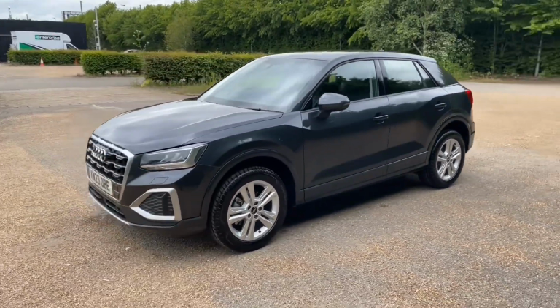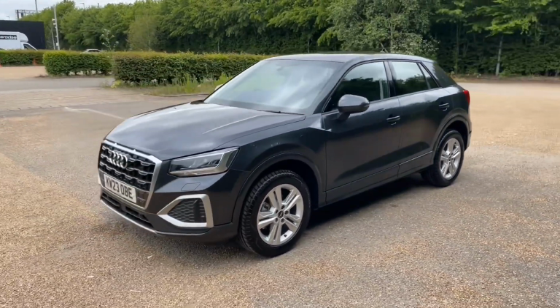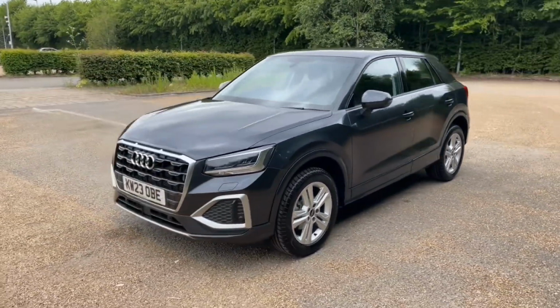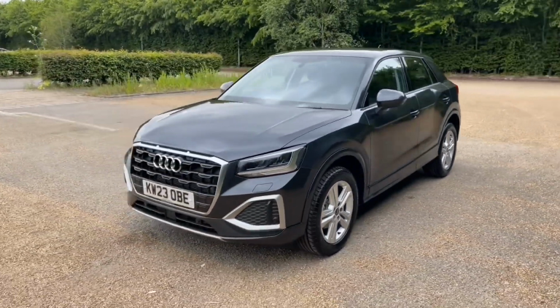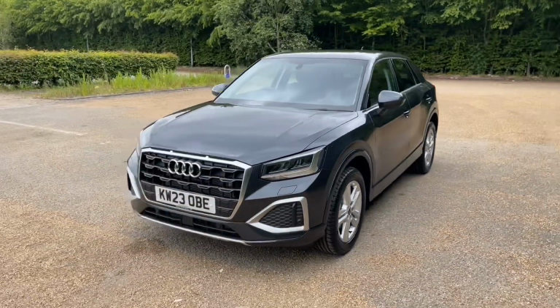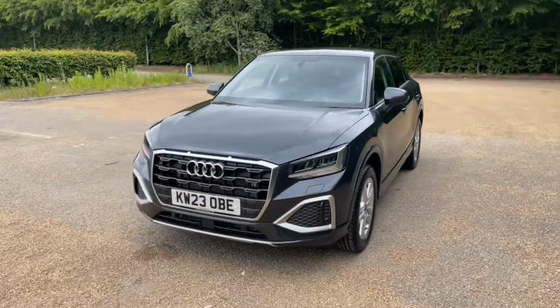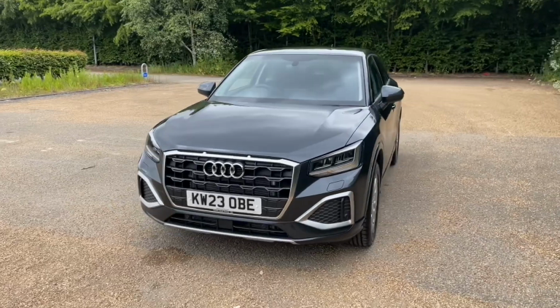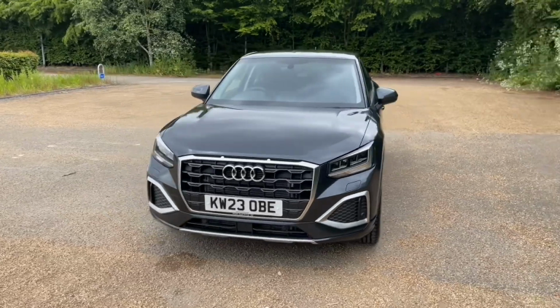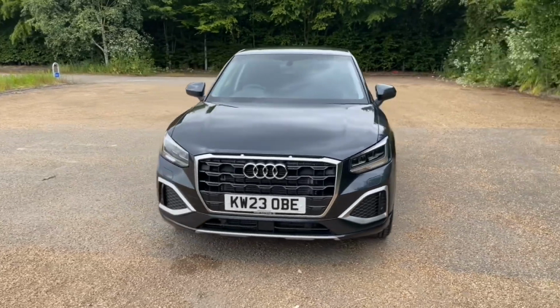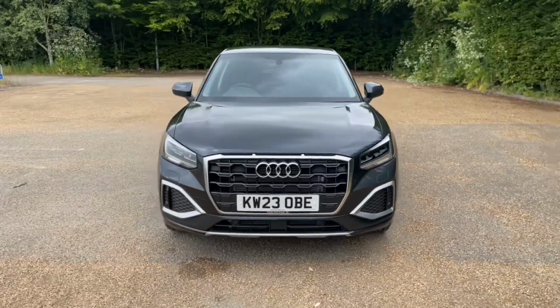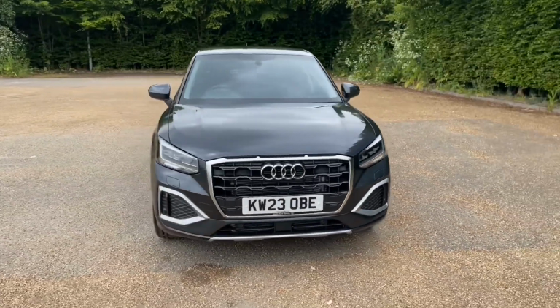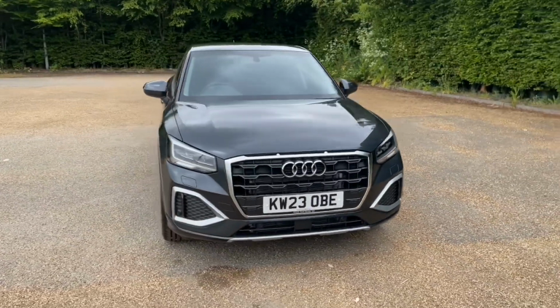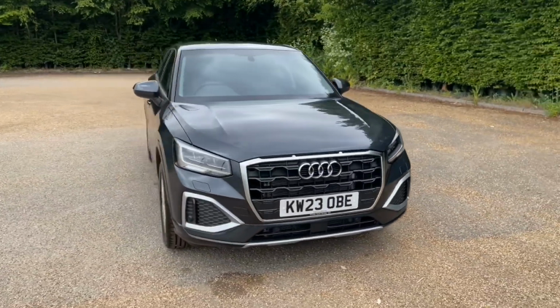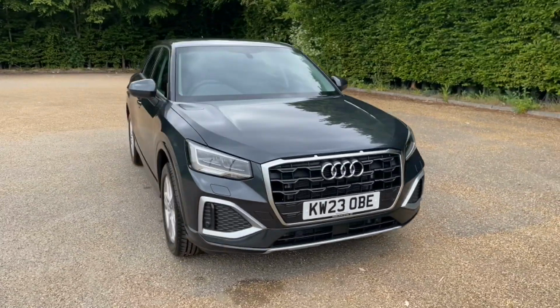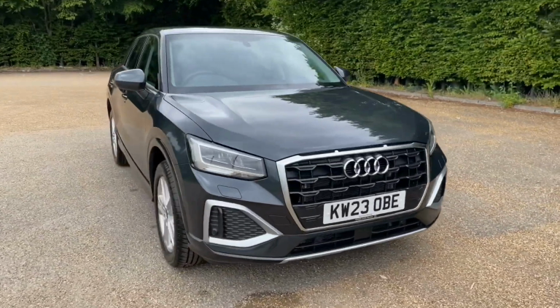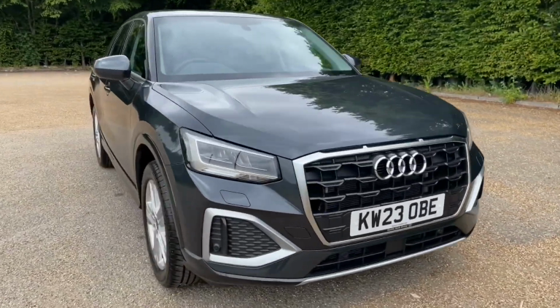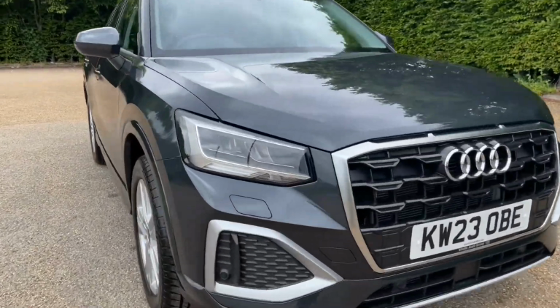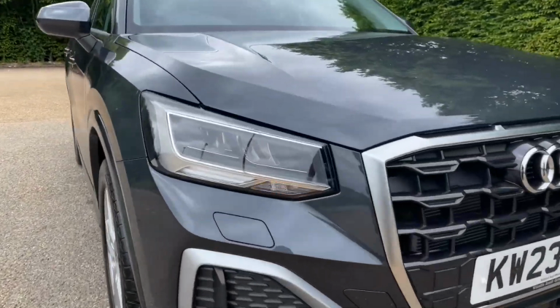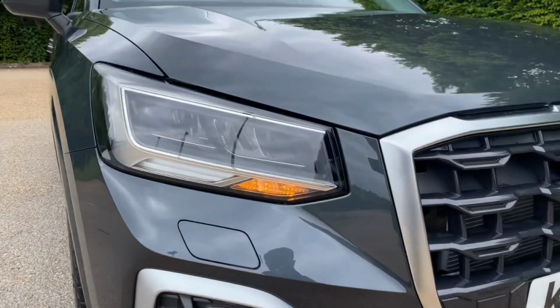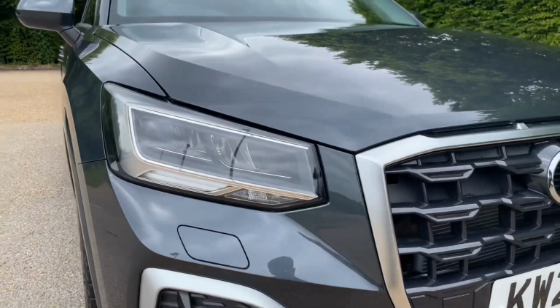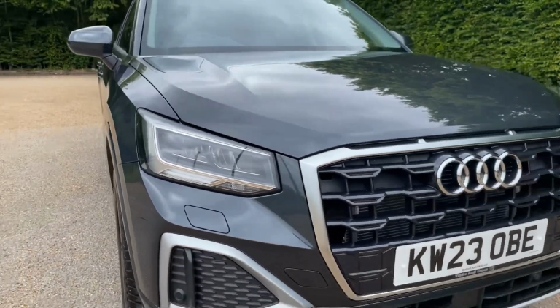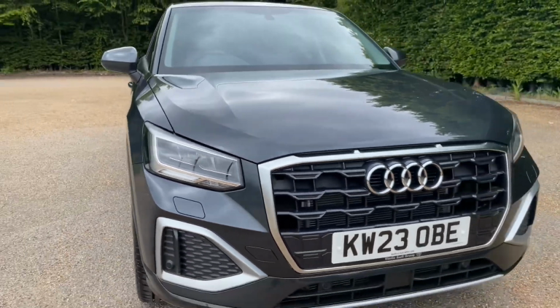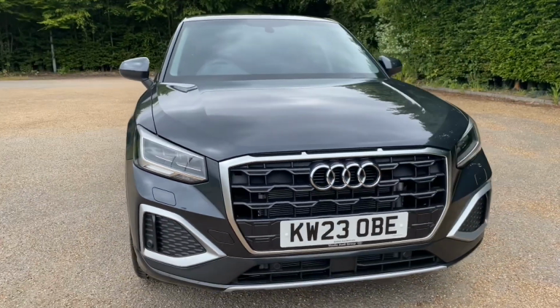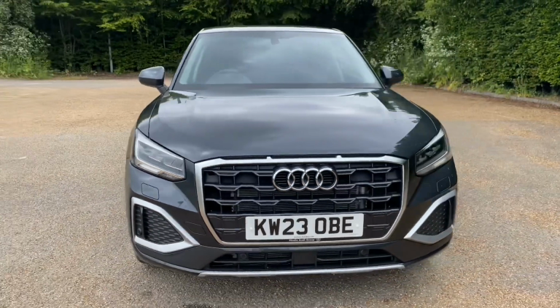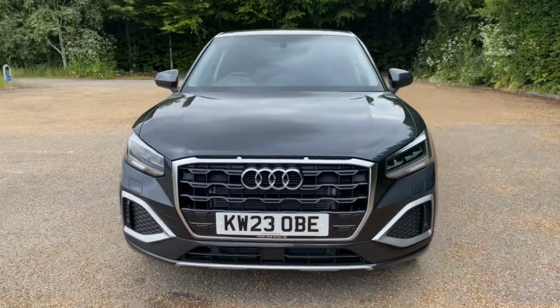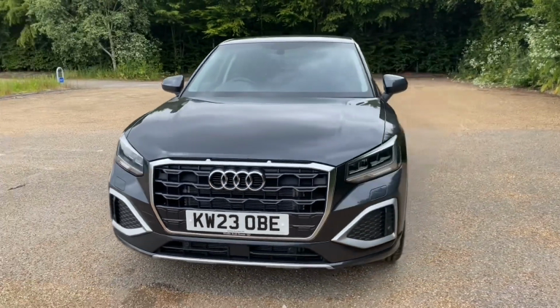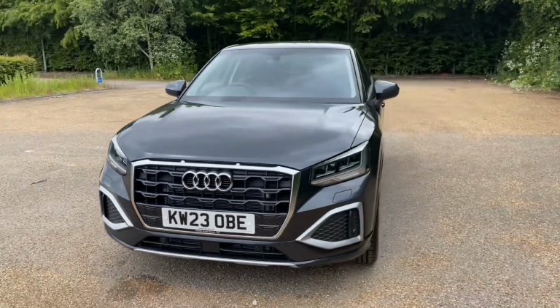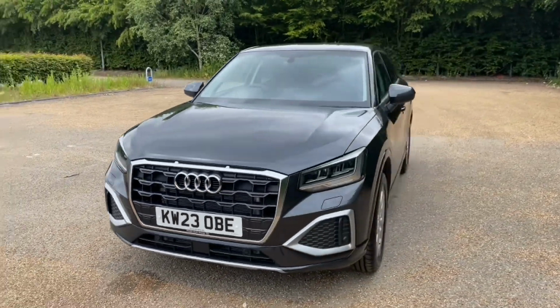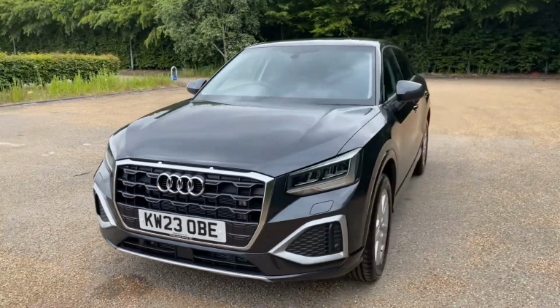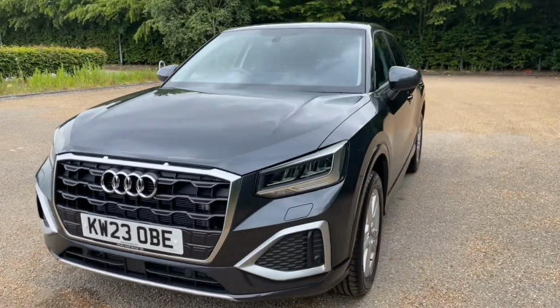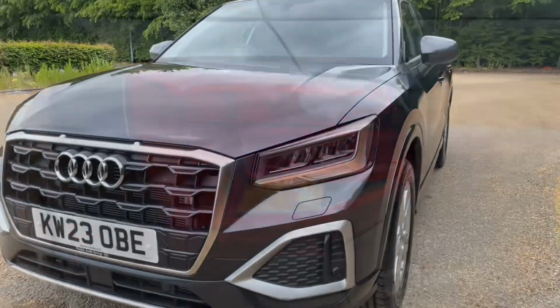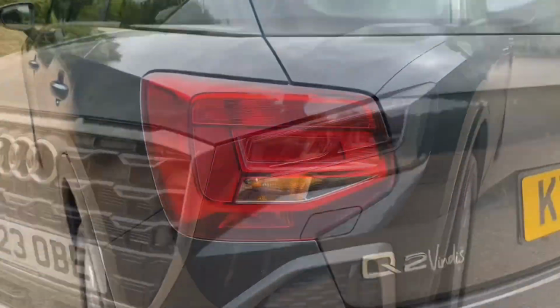Being an Audi approved car, this will undergo an Audi approved 149-point check to make sure it meets our highest quality standards and keeps it going on the road. The front and rear also feature LED headlights.